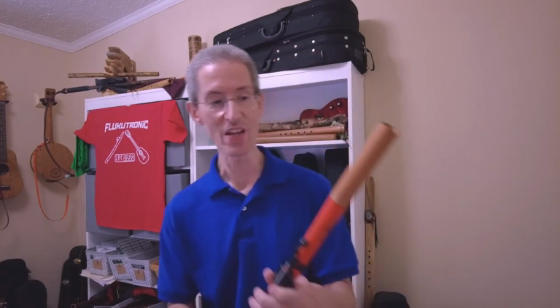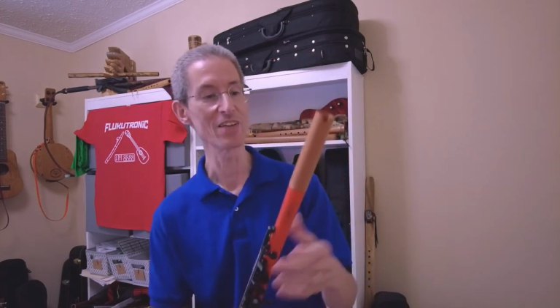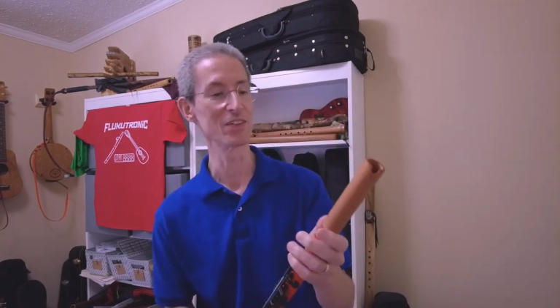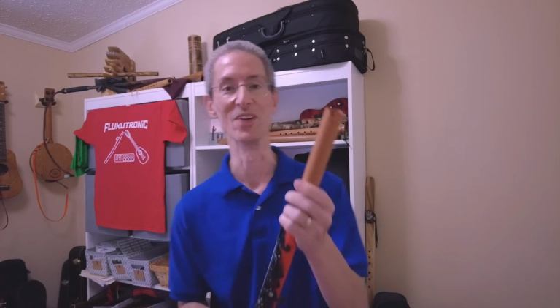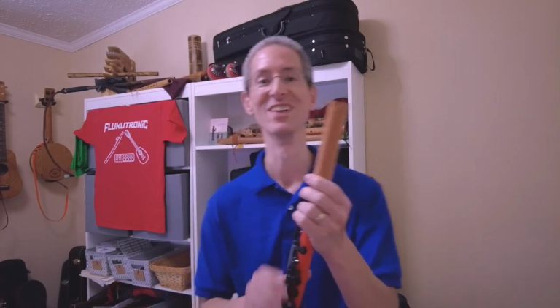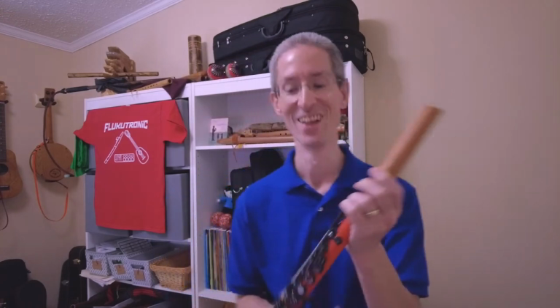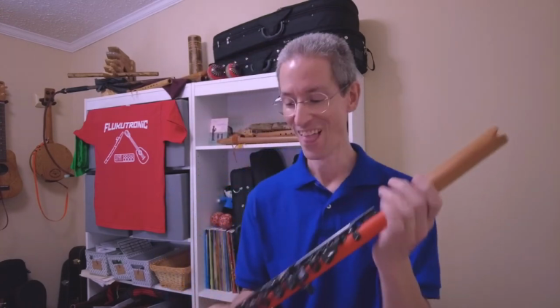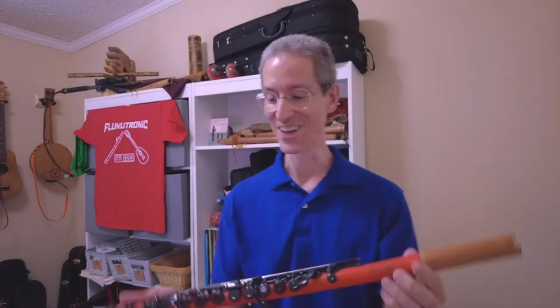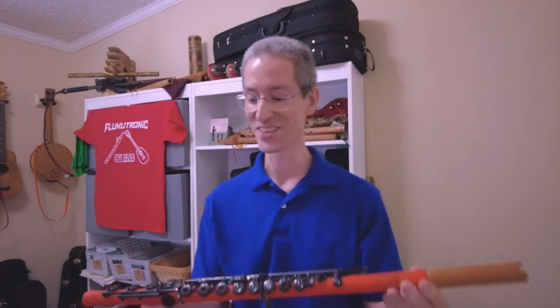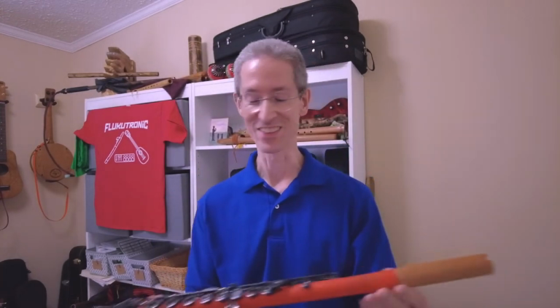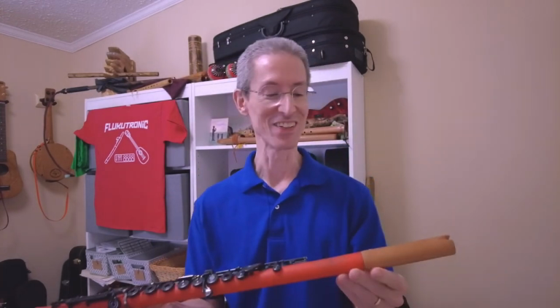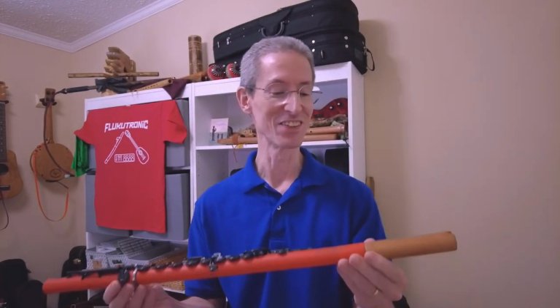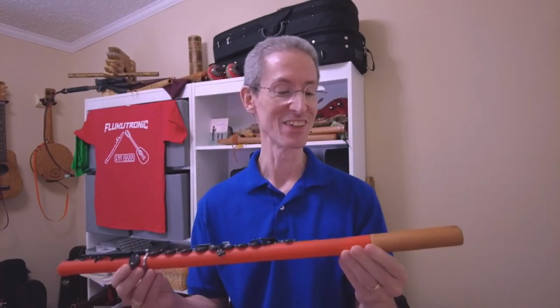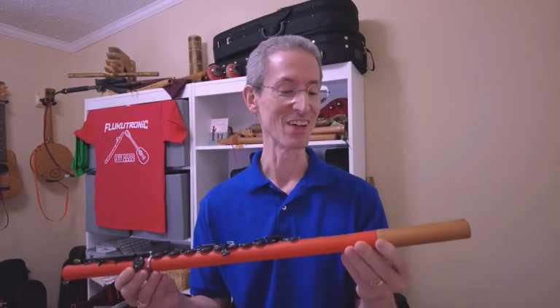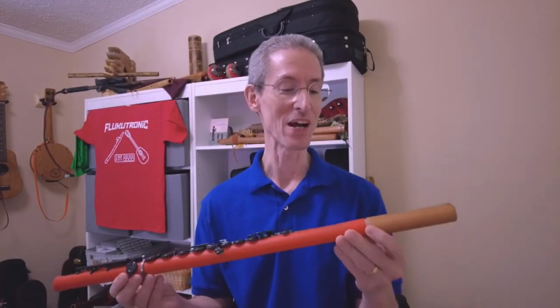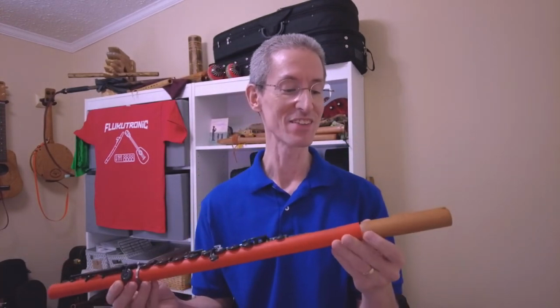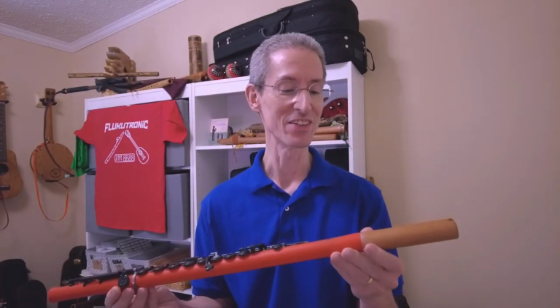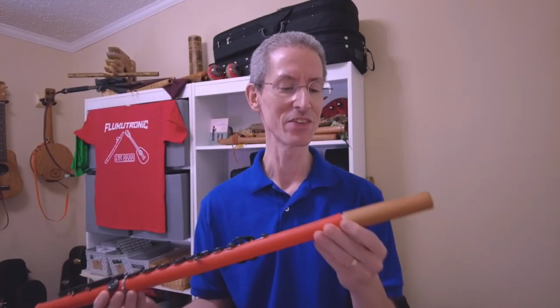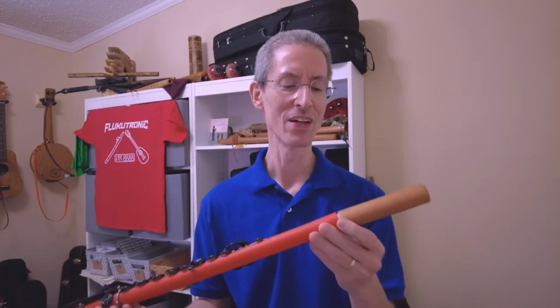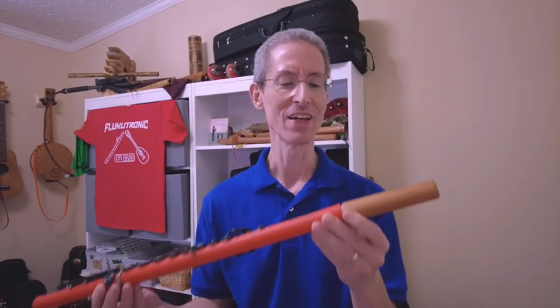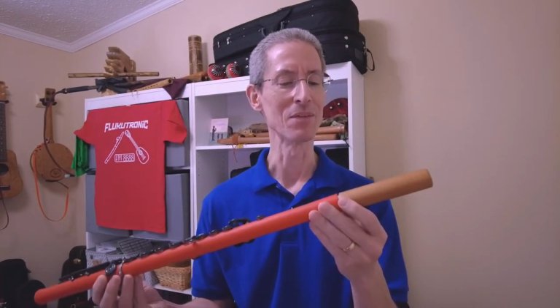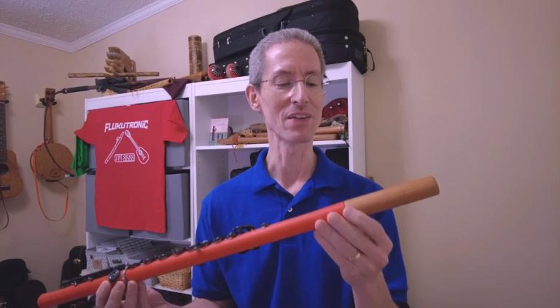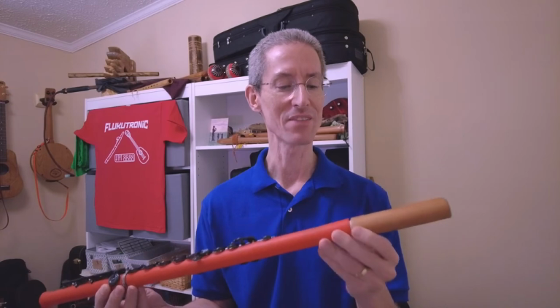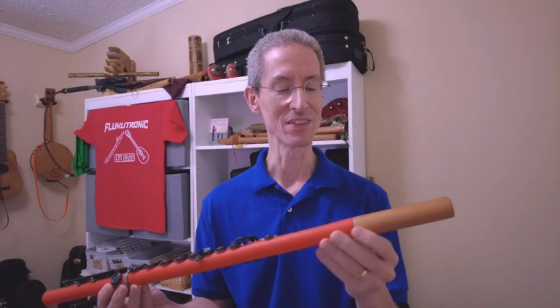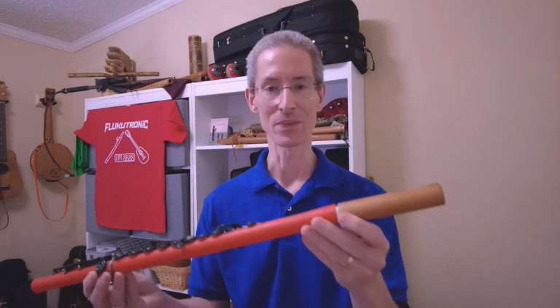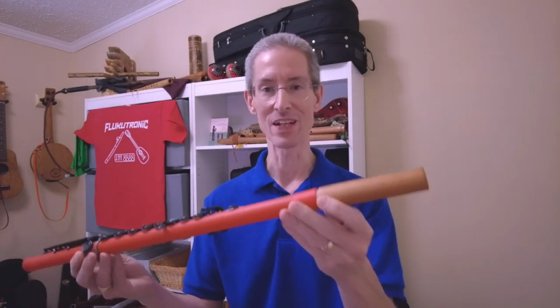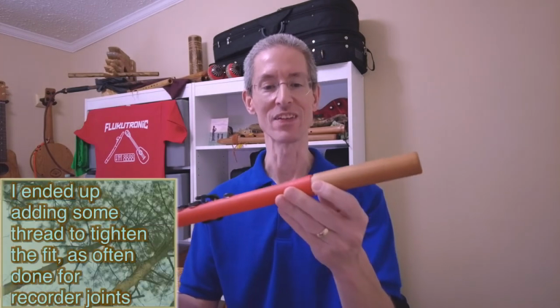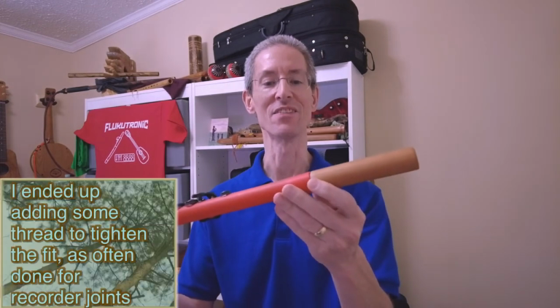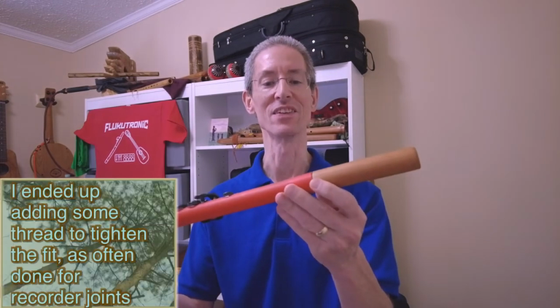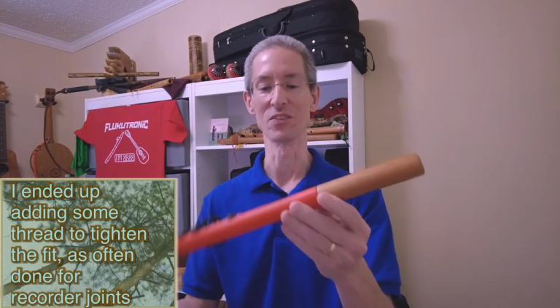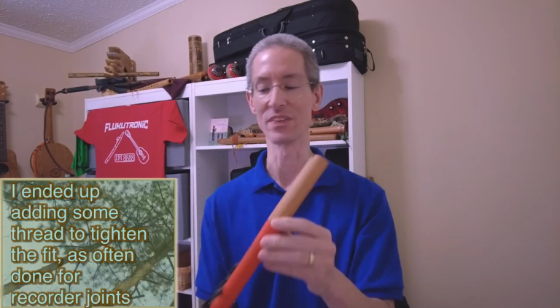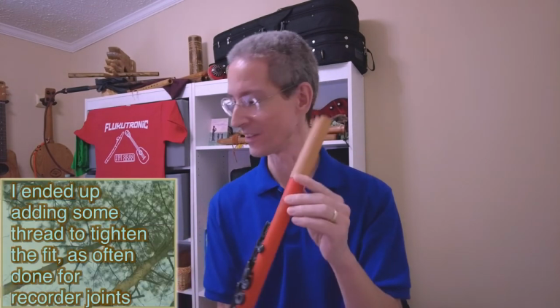Very cool. All right, obviously it's going to take a little practice to get used to, and I'm probably going to have to get a little more tape, because that's obviously a loose fit still.